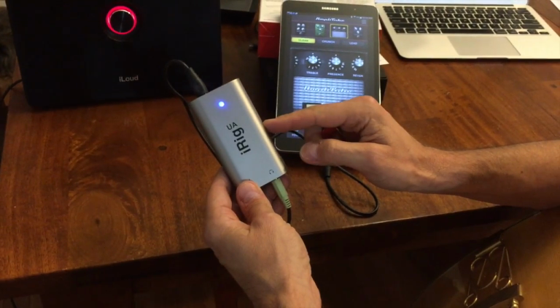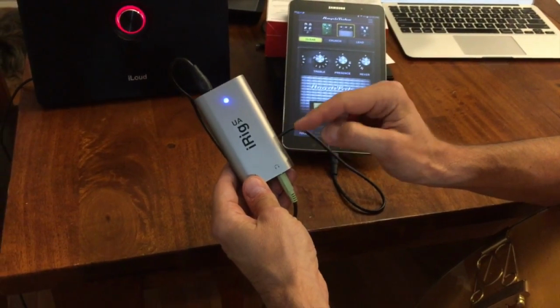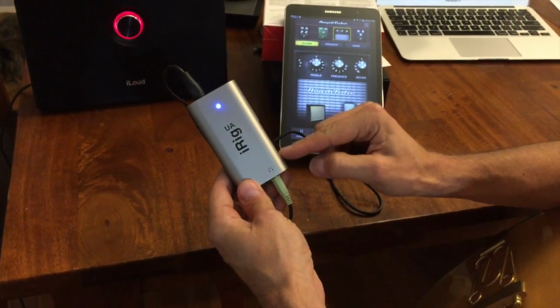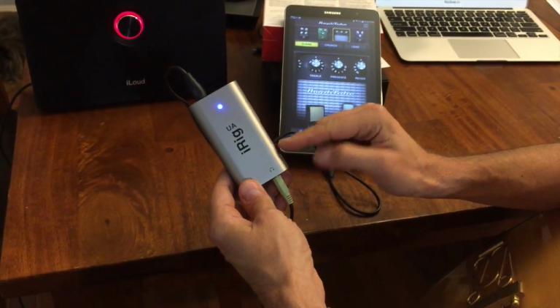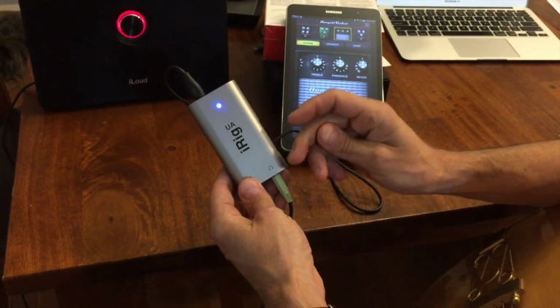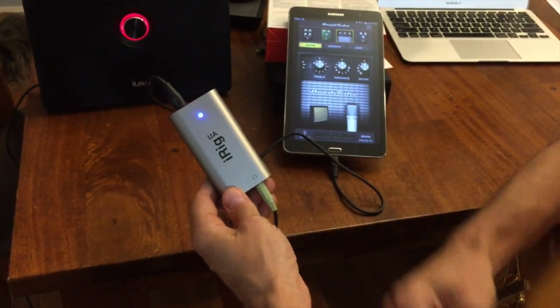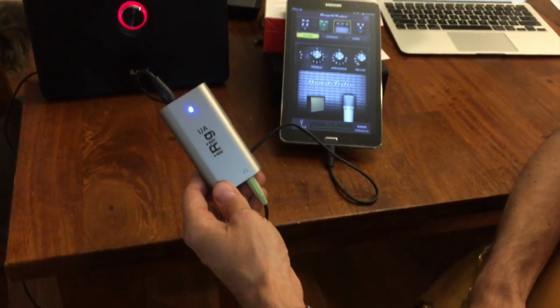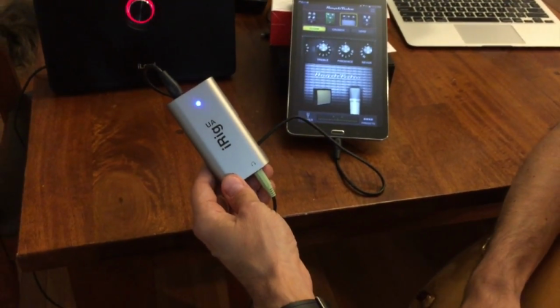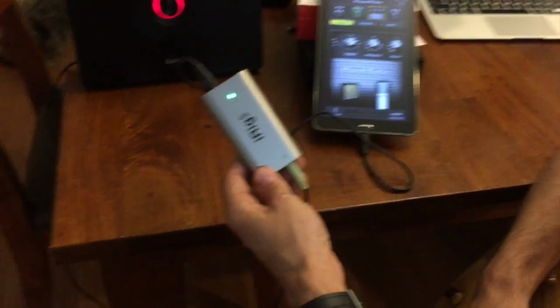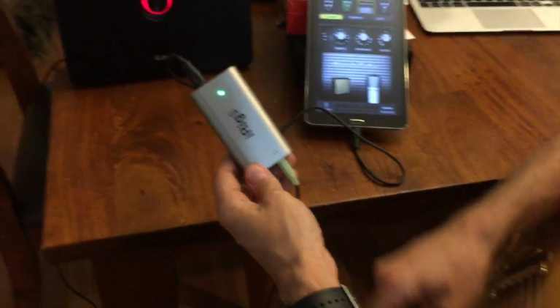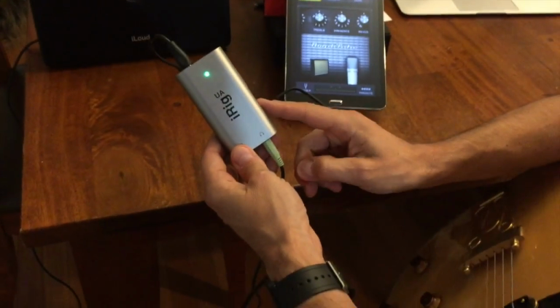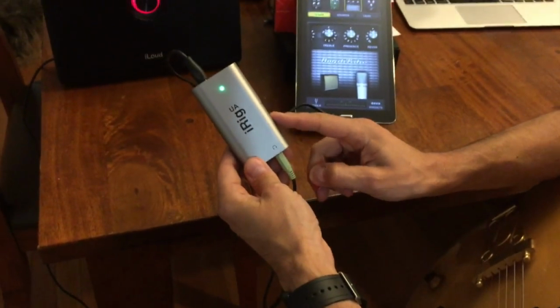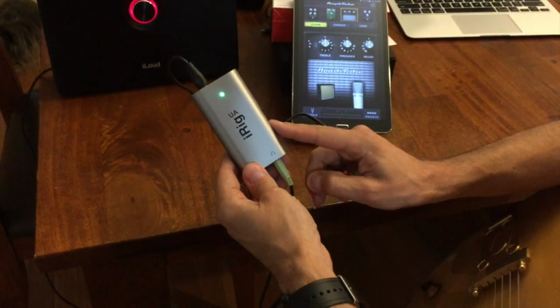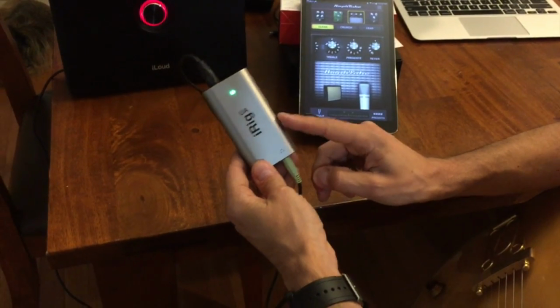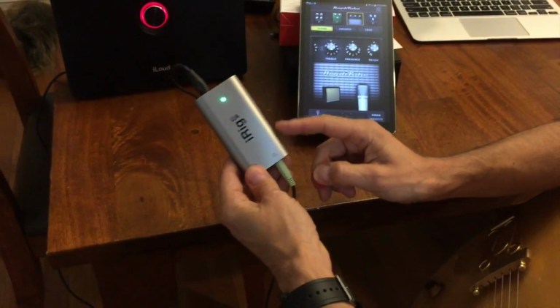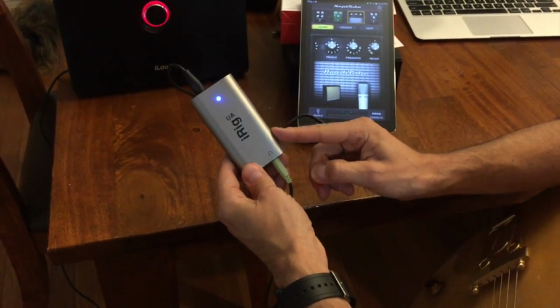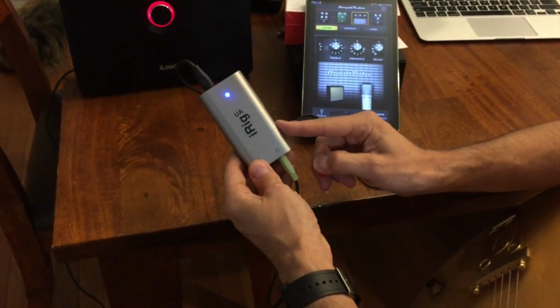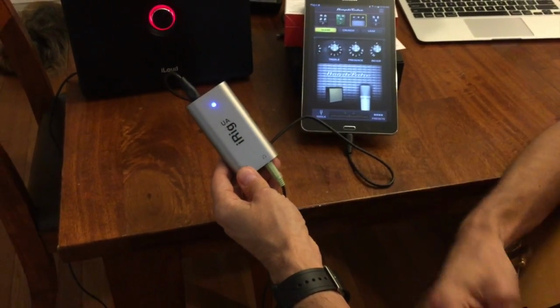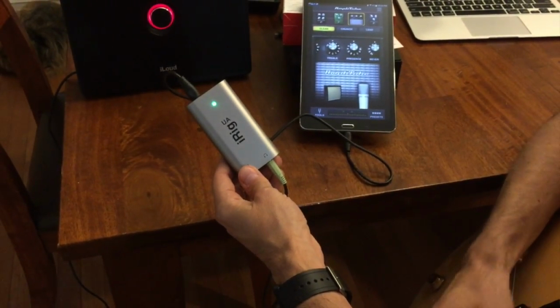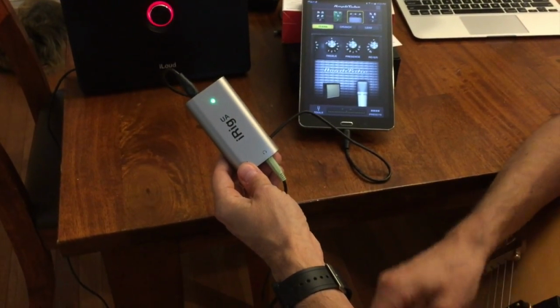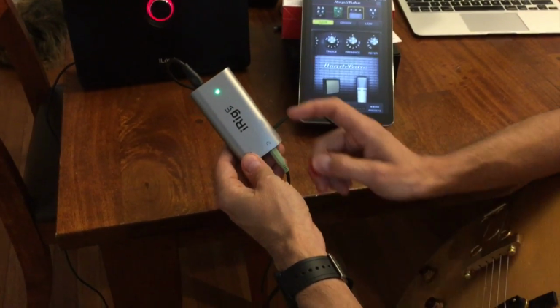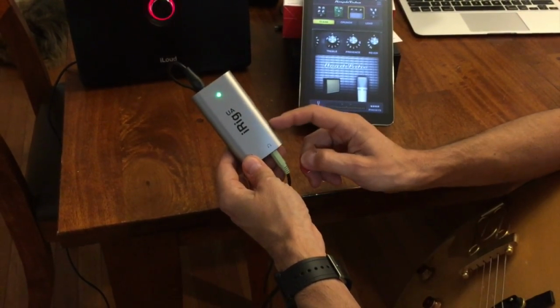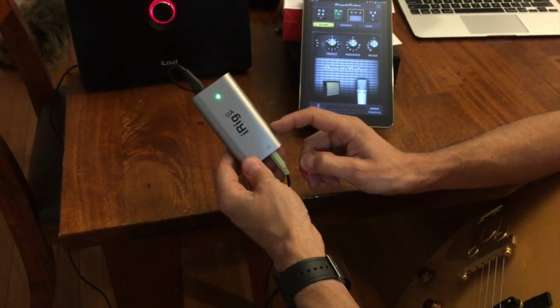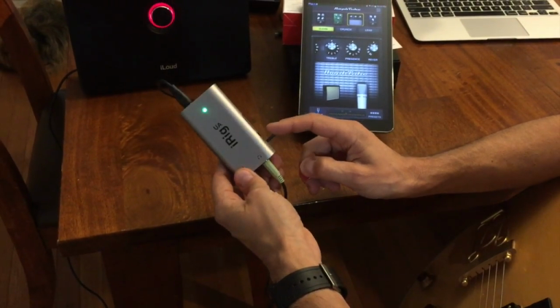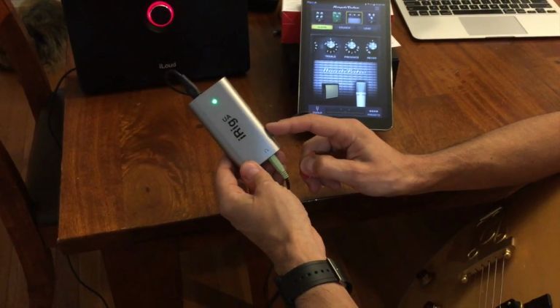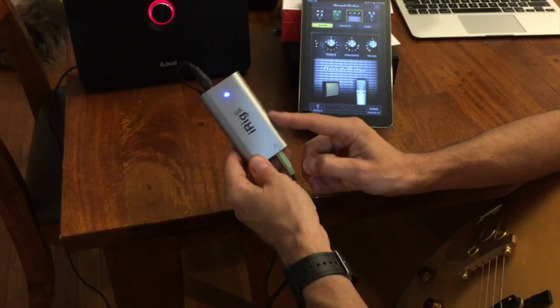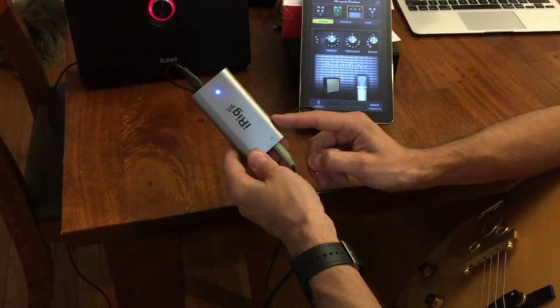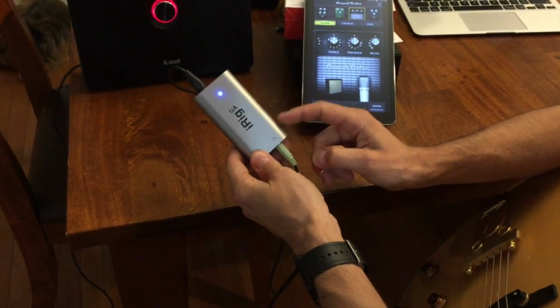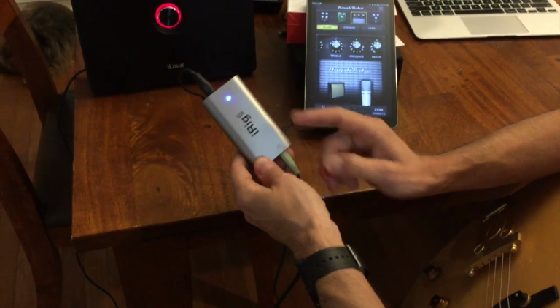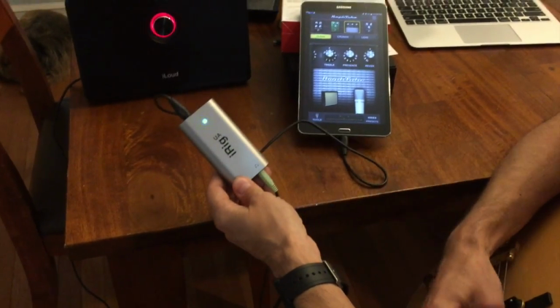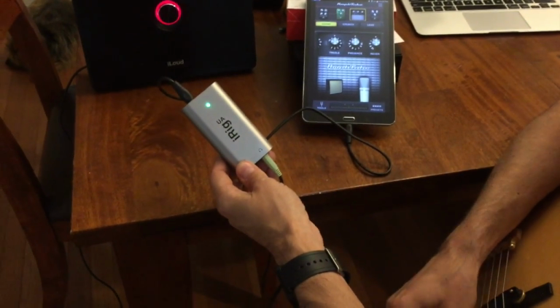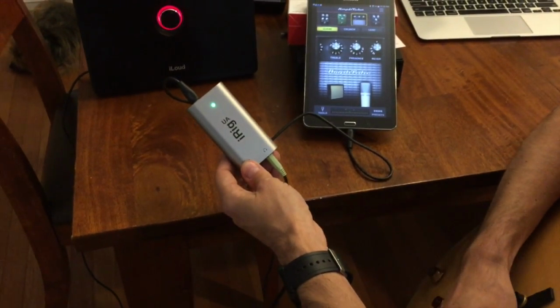You have an auxiliary input and you have a gain selector. If I strum a chord it will show me that I have input, and then I can scroll it down for a lower gain and back out.